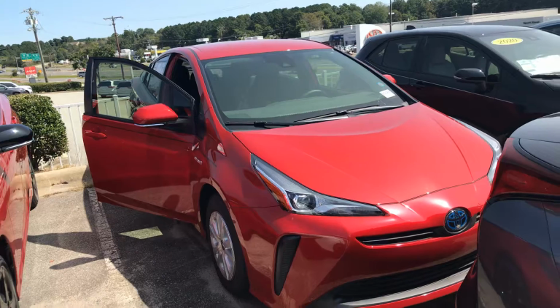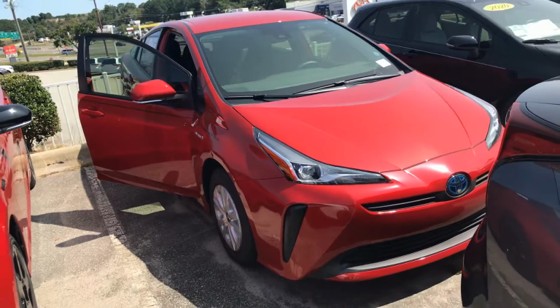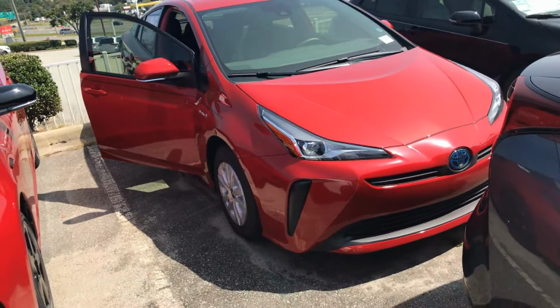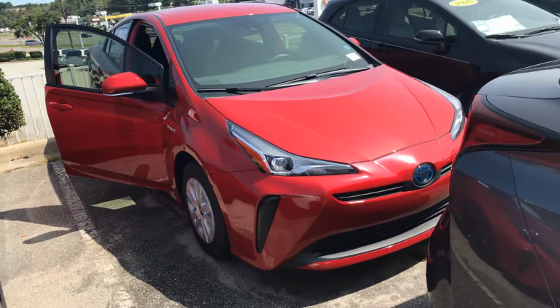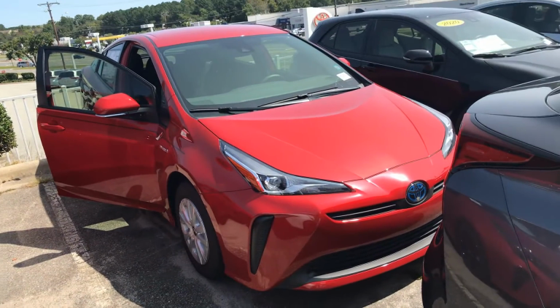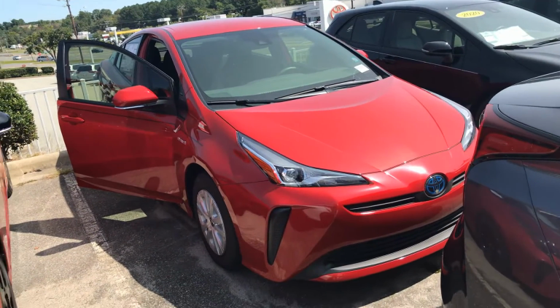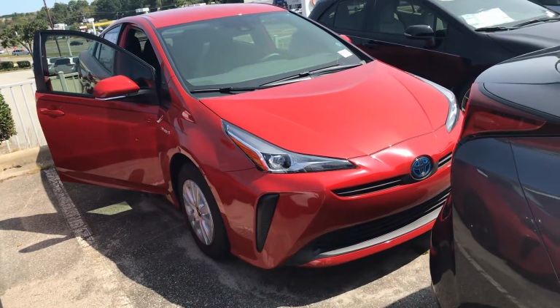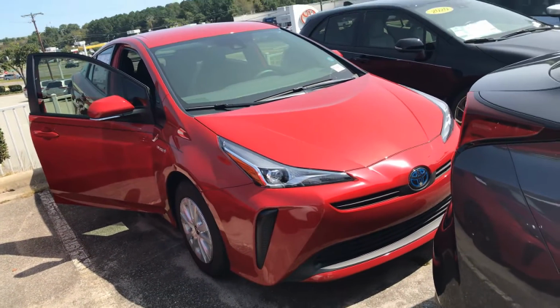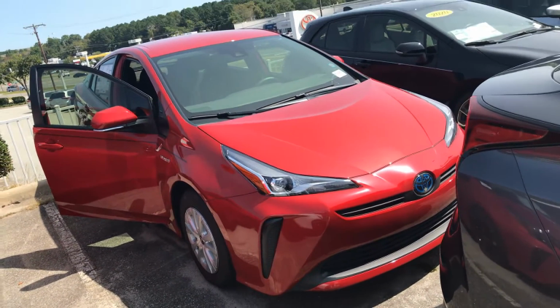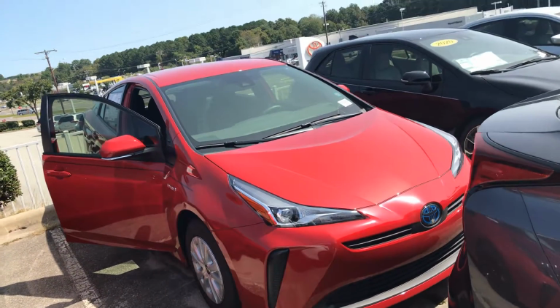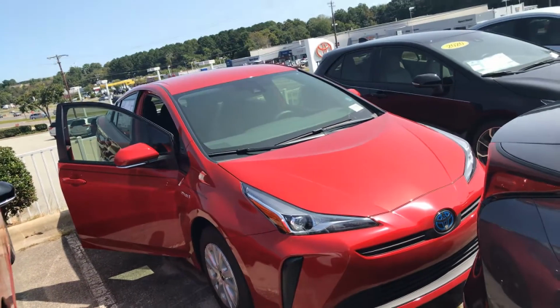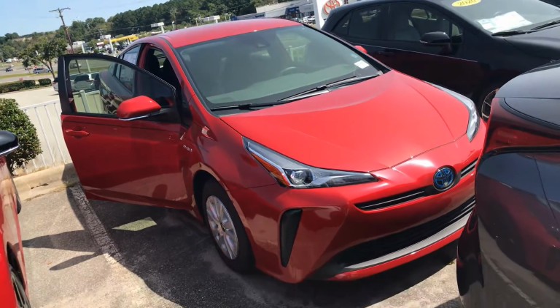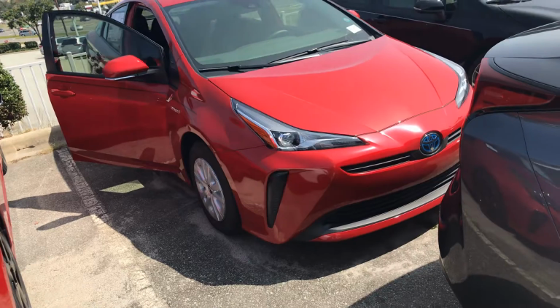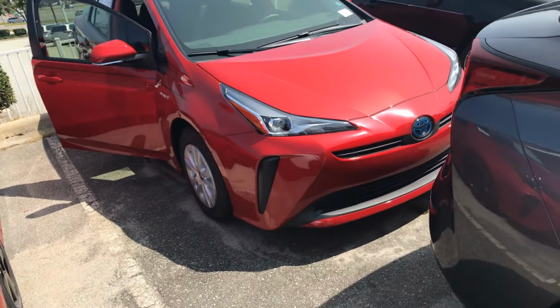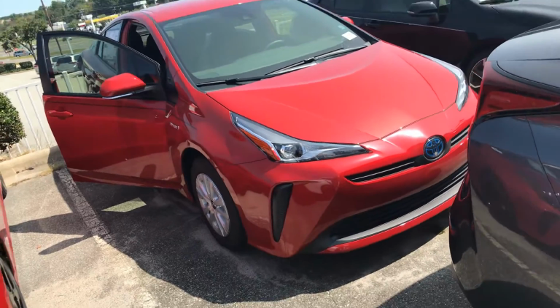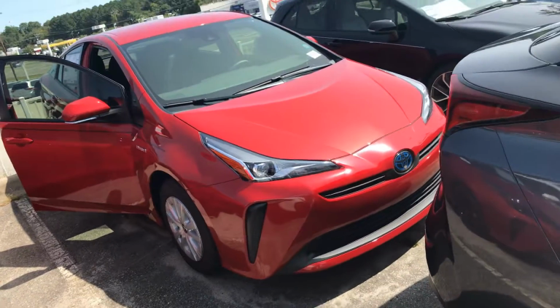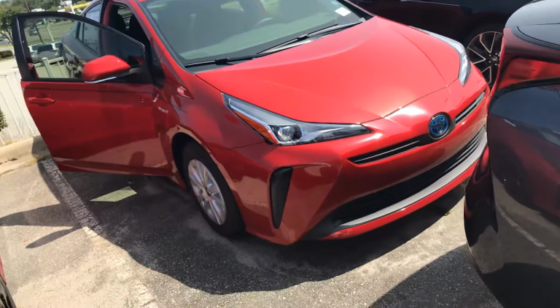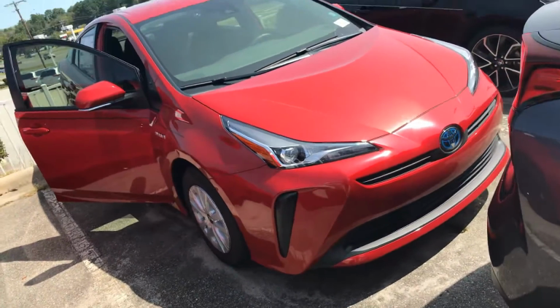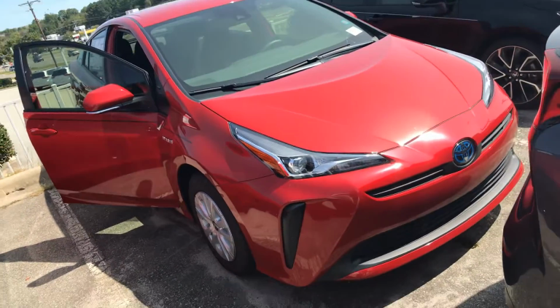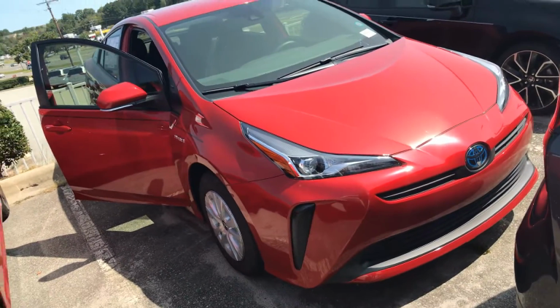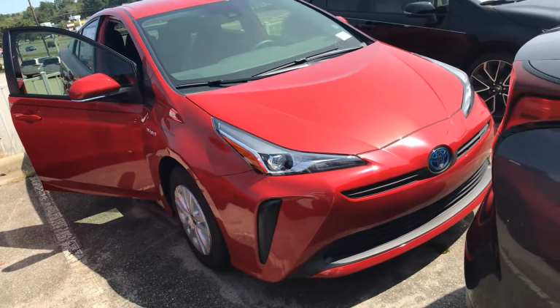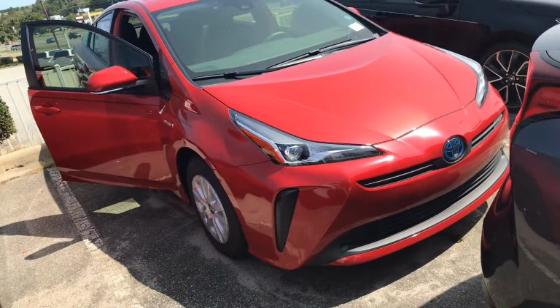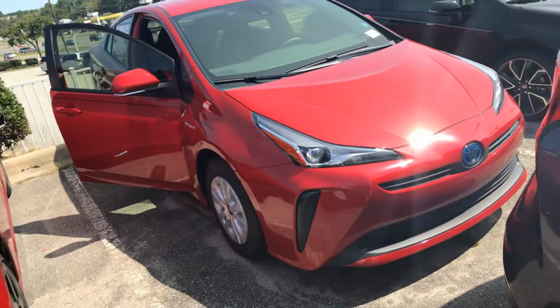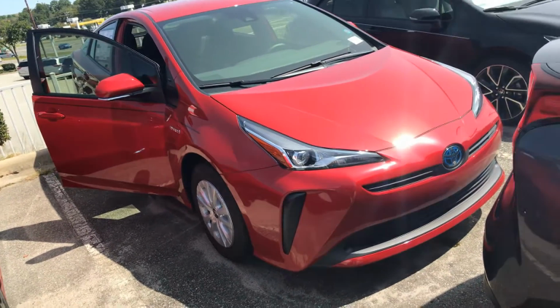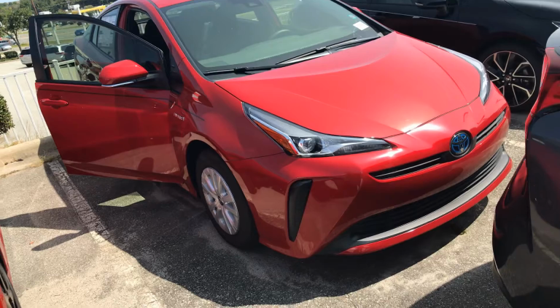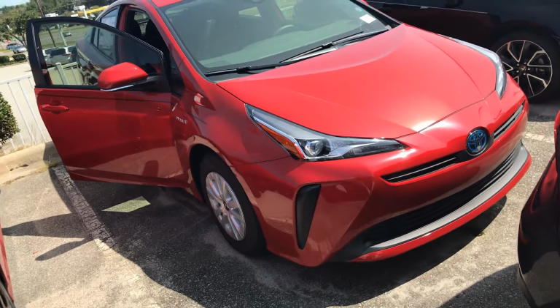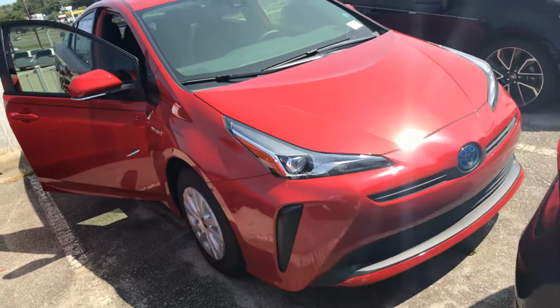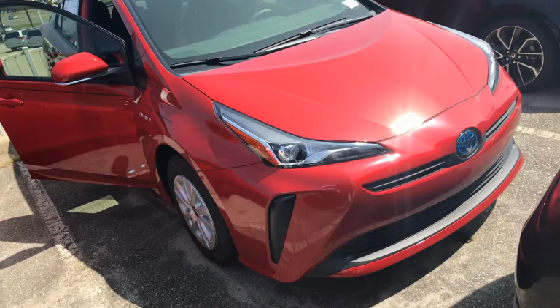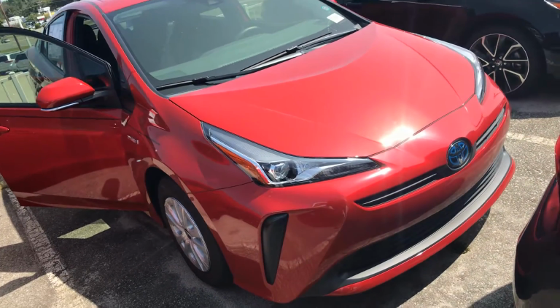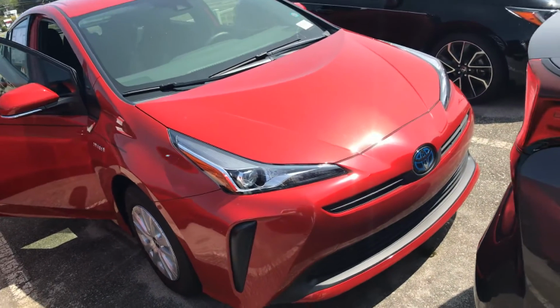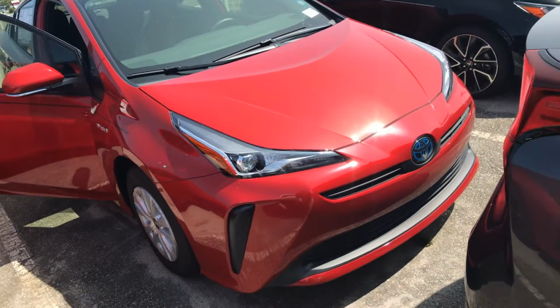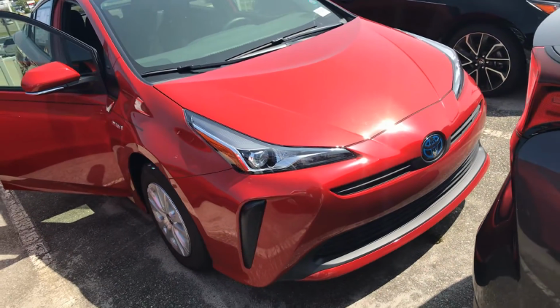Hey guys, happy Tuesday. My name is Zeke here with Mark Jacobson Toyota off 15501 in Durham. Wanted to come out here and take a quick video for you on this beautiful 2020 Toyota Prius L-Eco in the supersonic red with the dark interior.